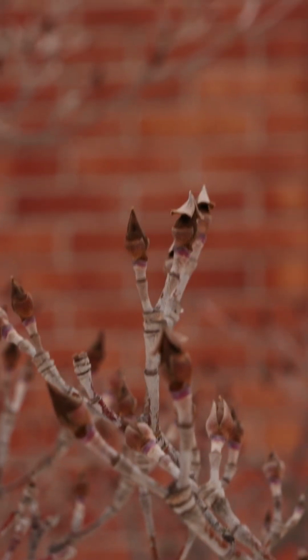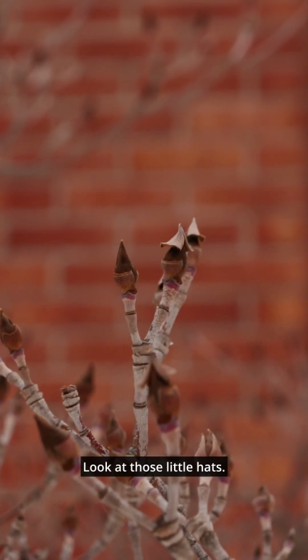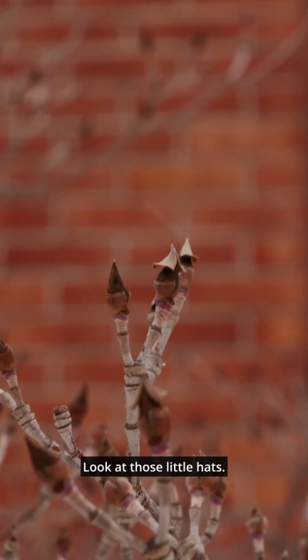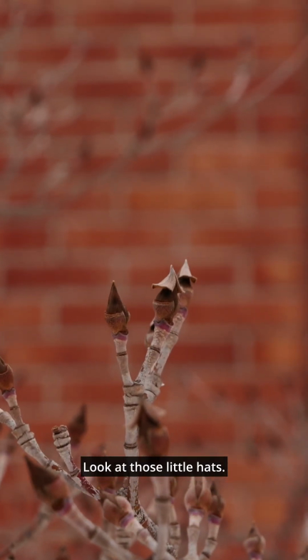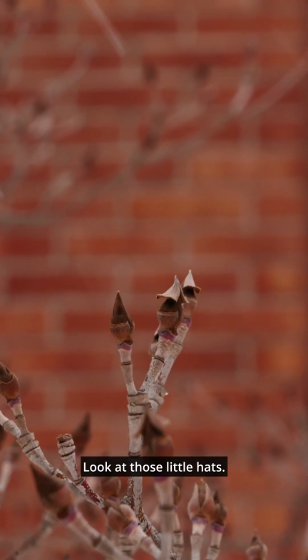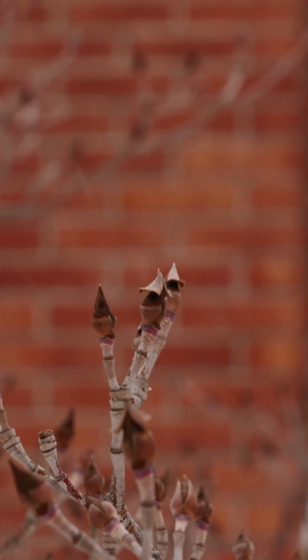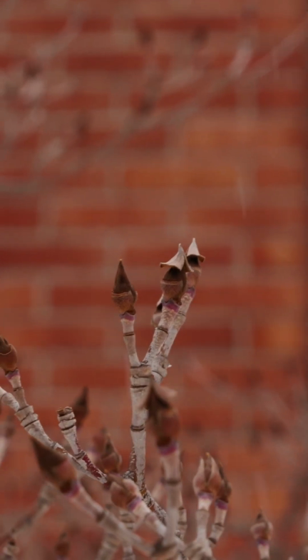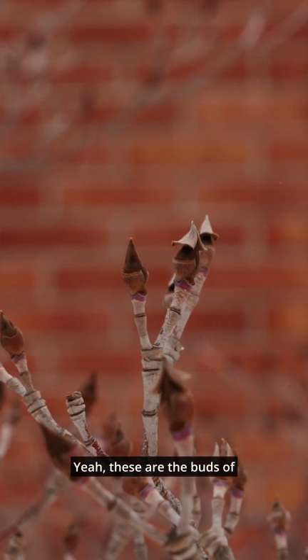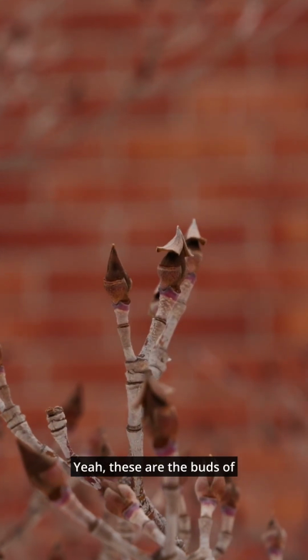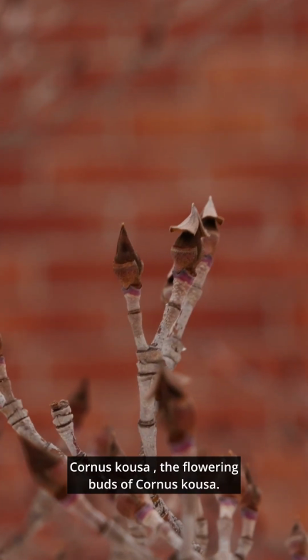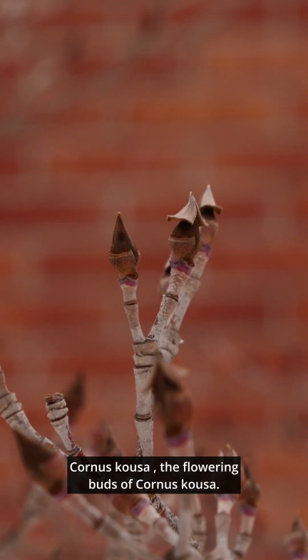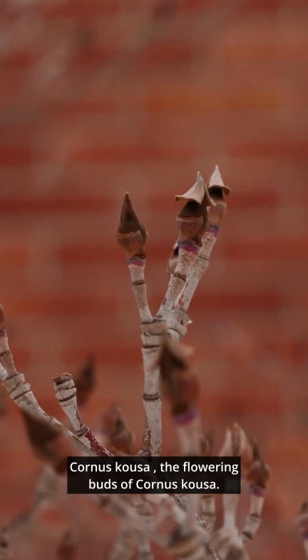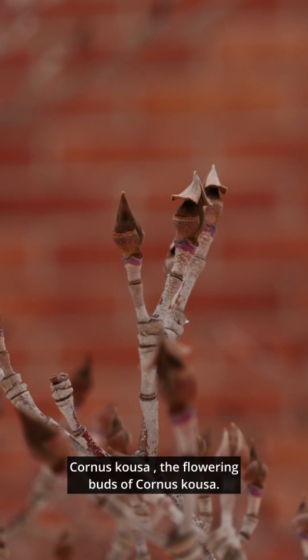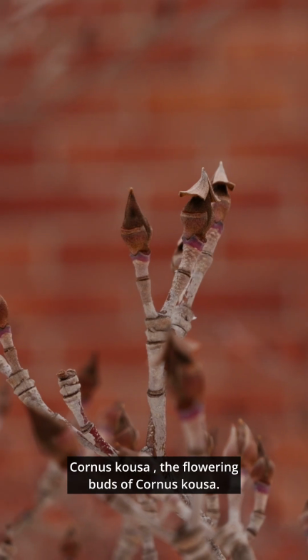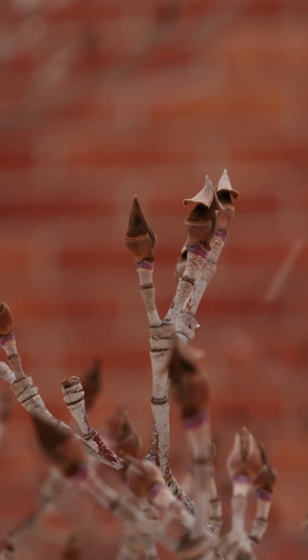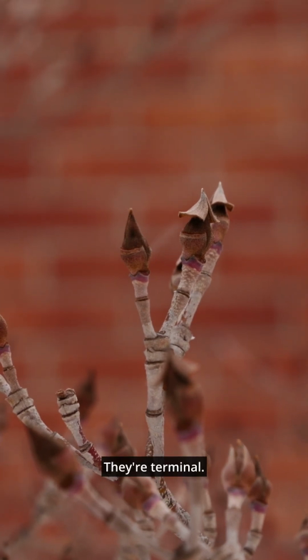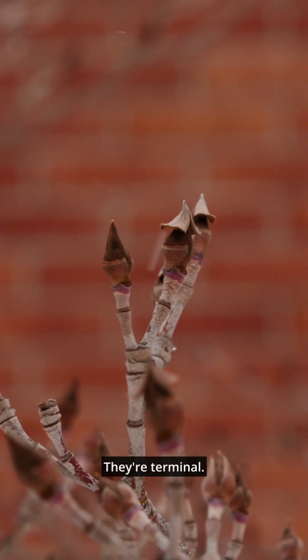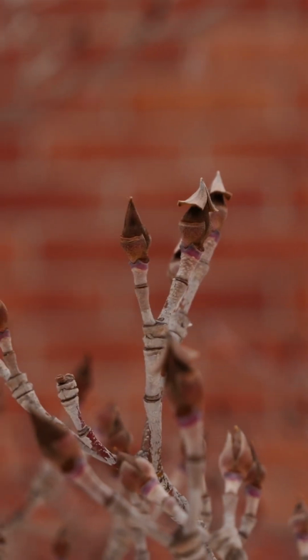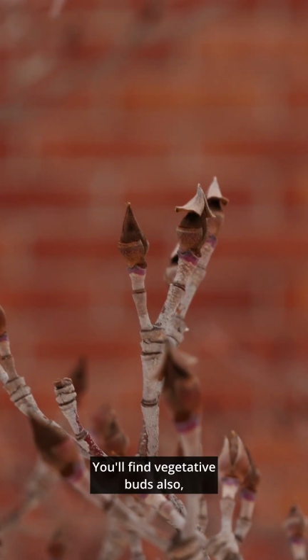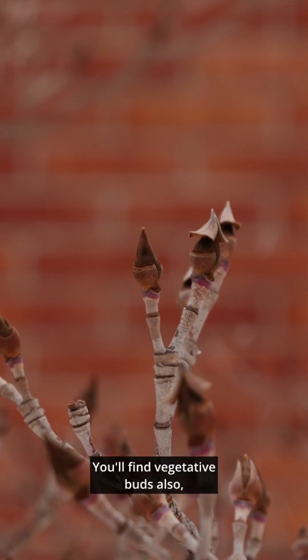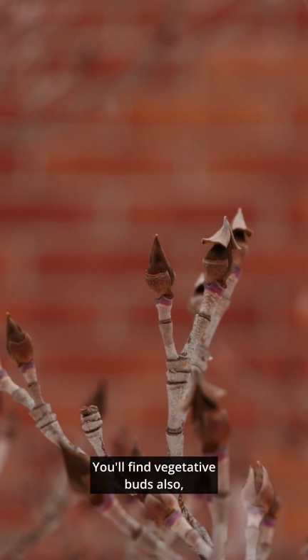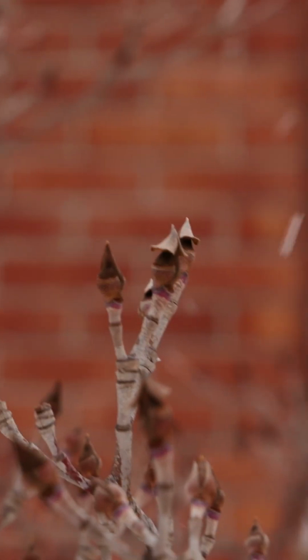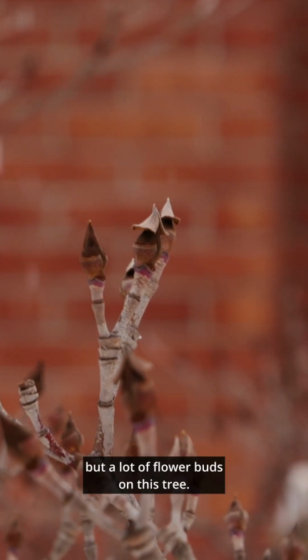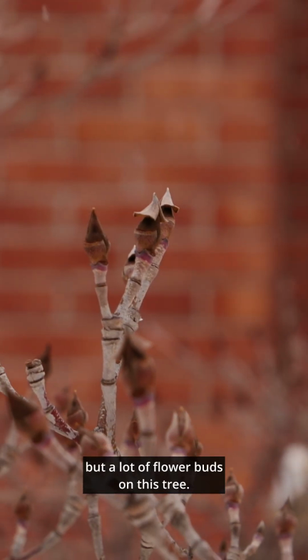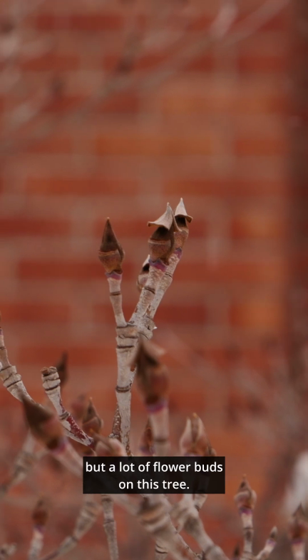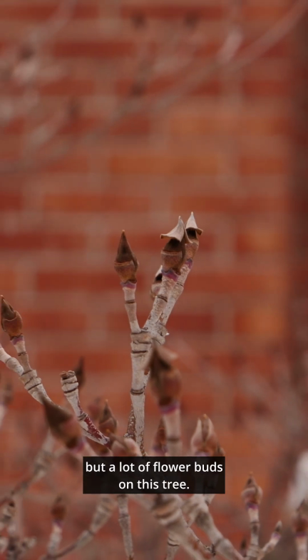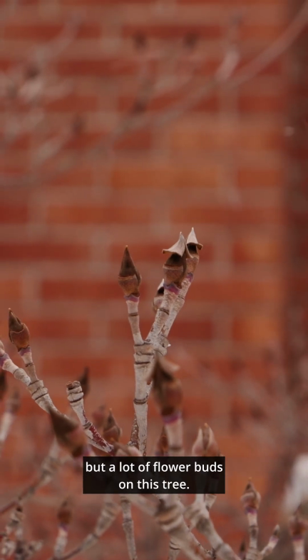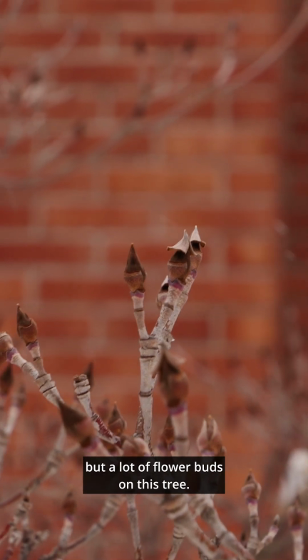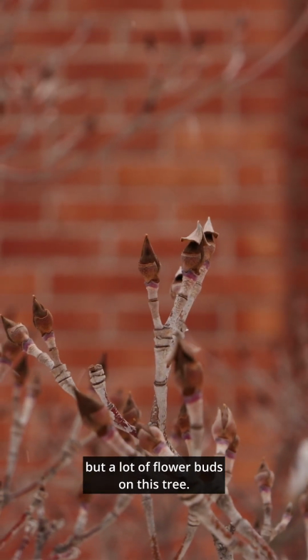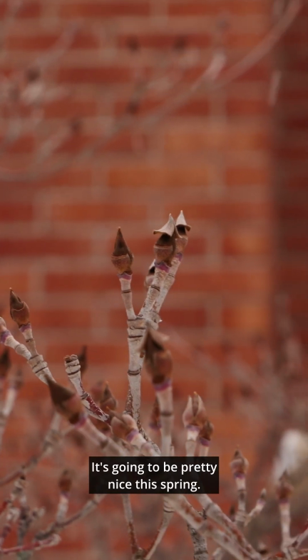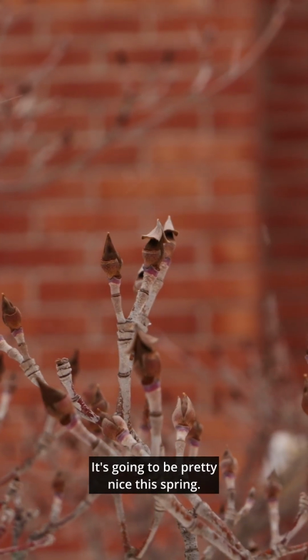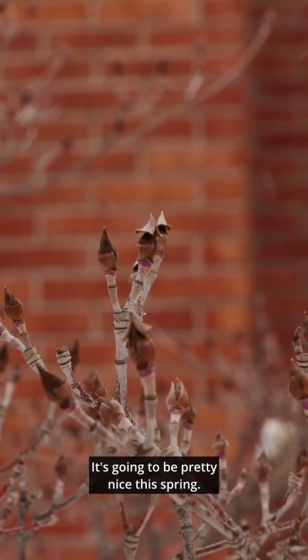Look at those little hats. These are the buds of Cornus kousa — the flowering buds of Cornus kousa. They're terminal. You'll find vegetative buds also, but there are a lot of flower buds on this tree. It's going to be pretty nice this spring.